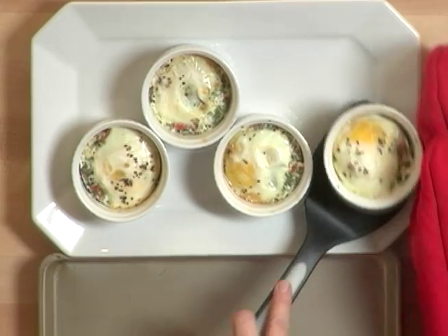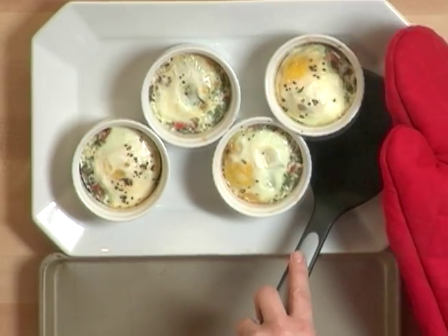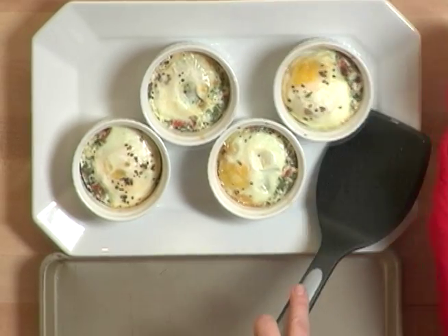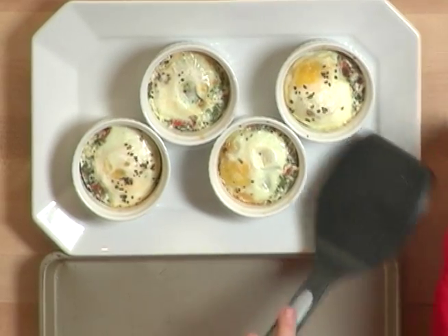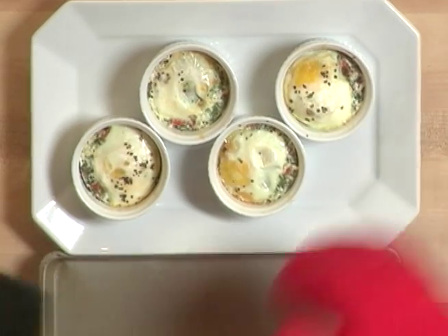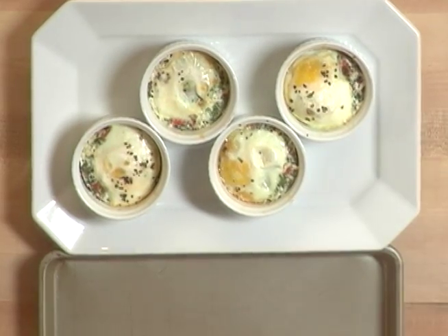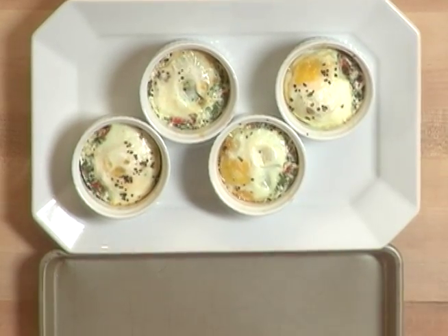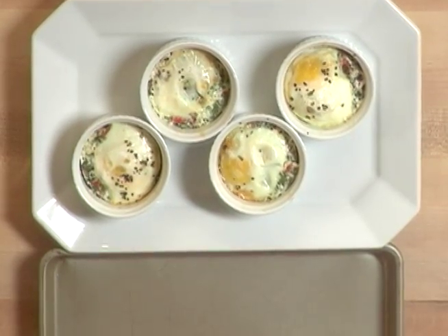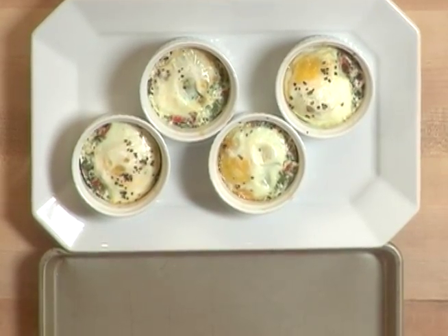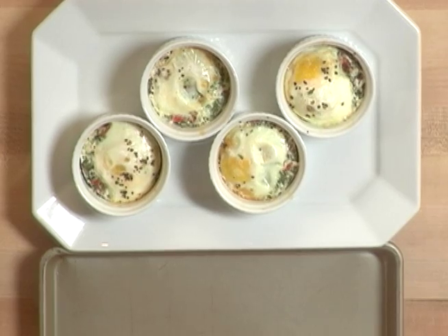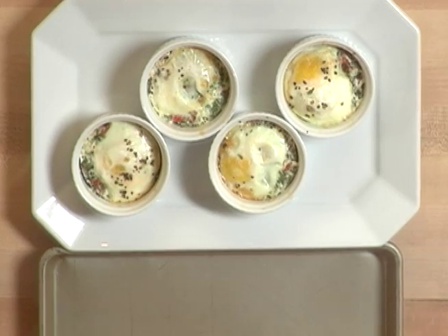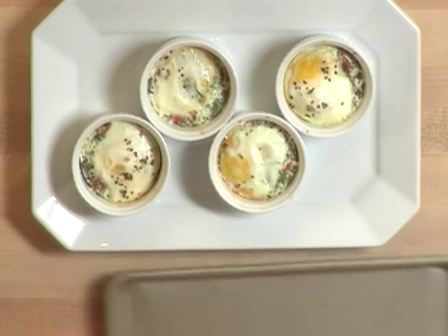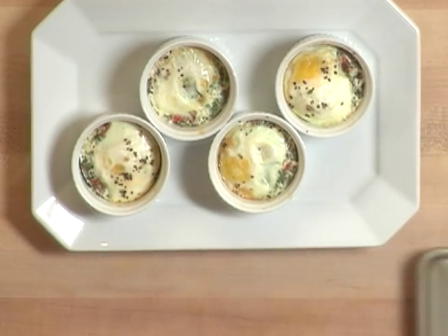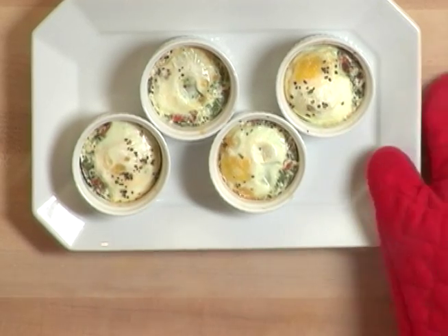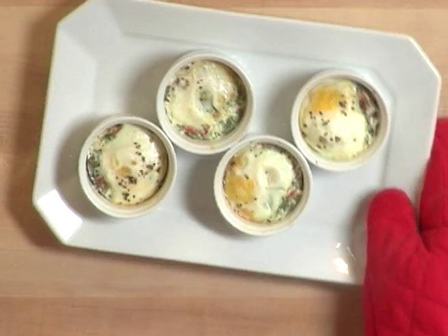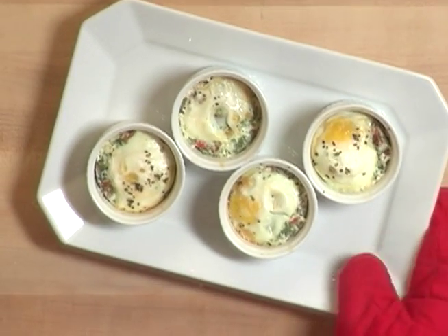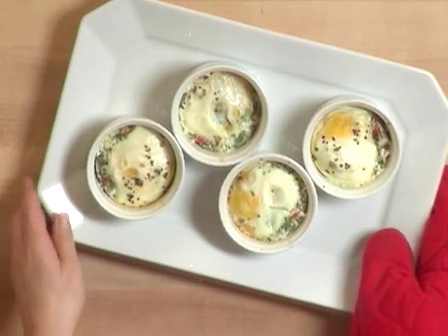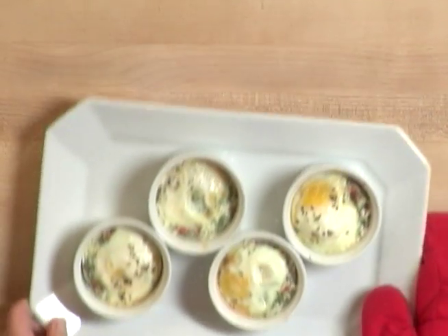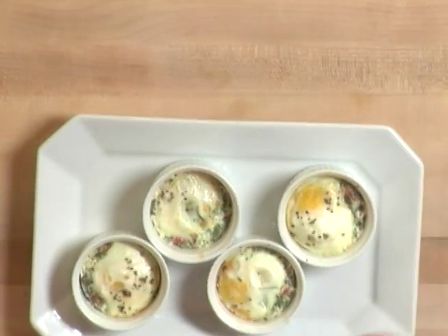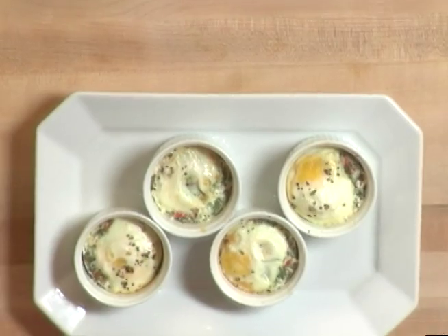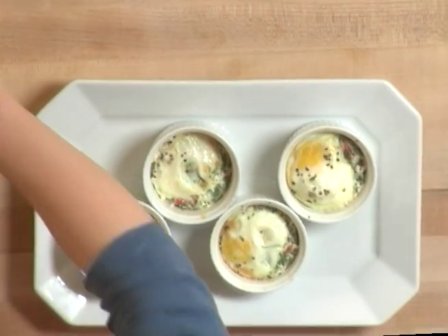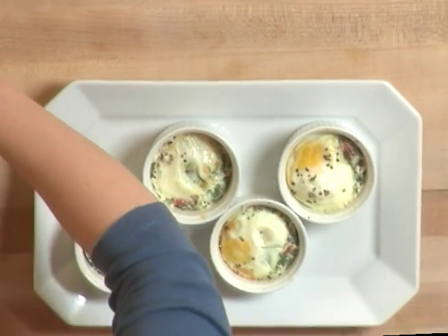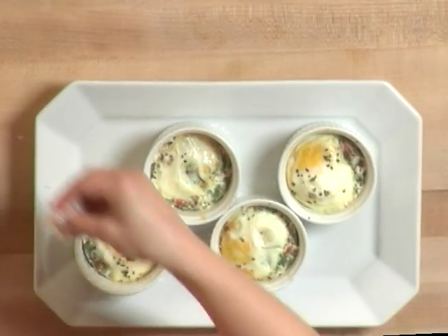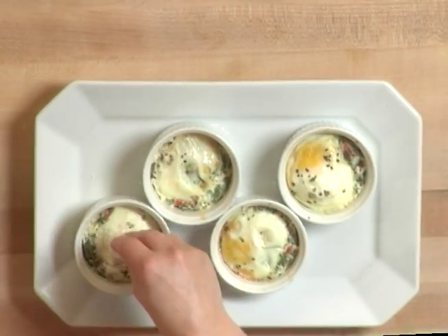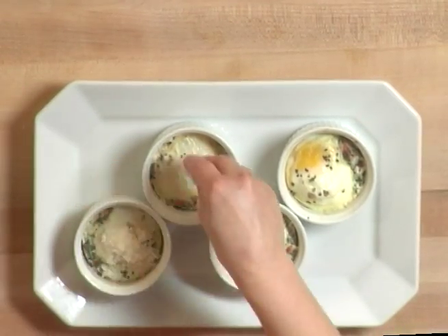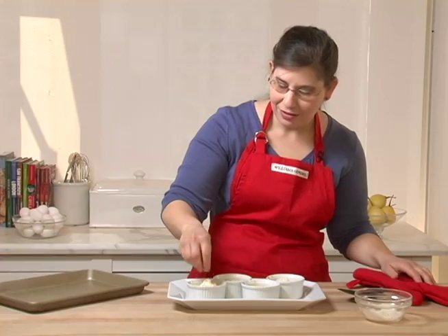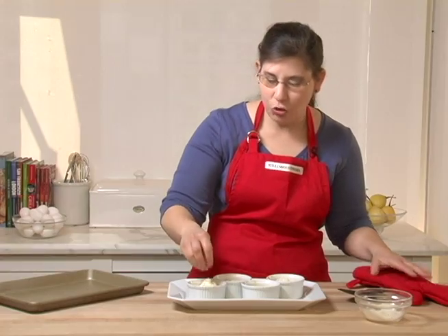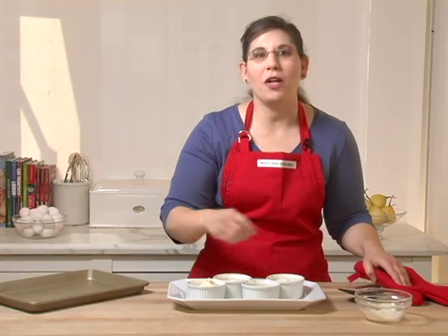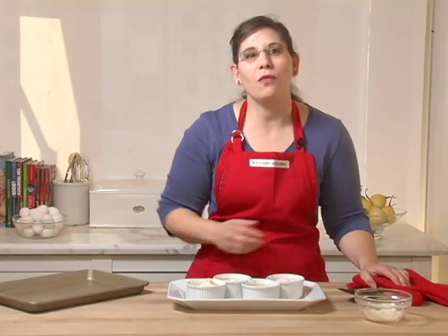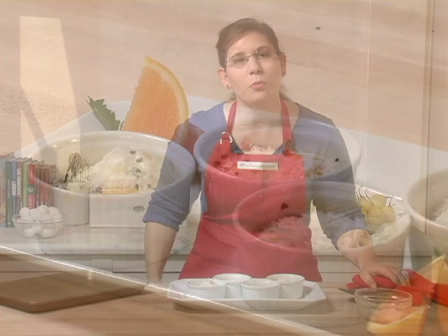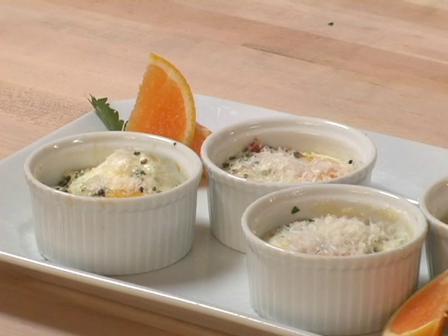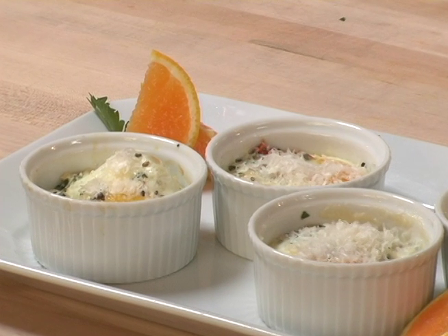Look how beautiful and simple that is. These Opilco ramekins can go in the oven and they're even dishwasher safe. We're just going to put on some parmesan cheese to finish it off, and it's ready for any sort of impromptu brunch or meal of any kind.